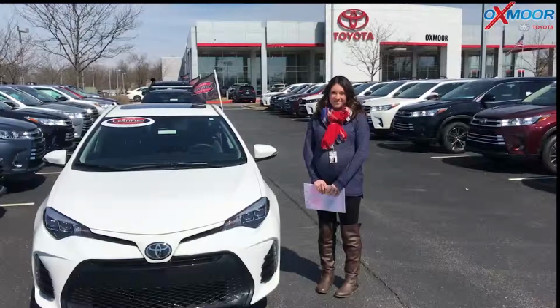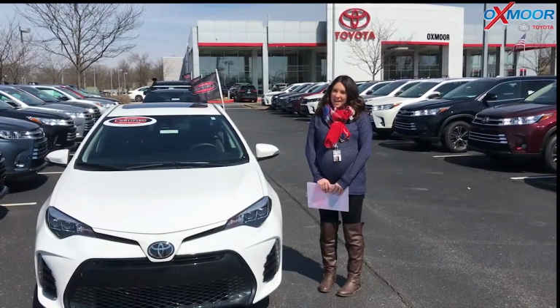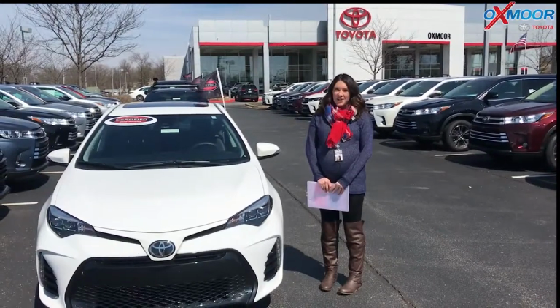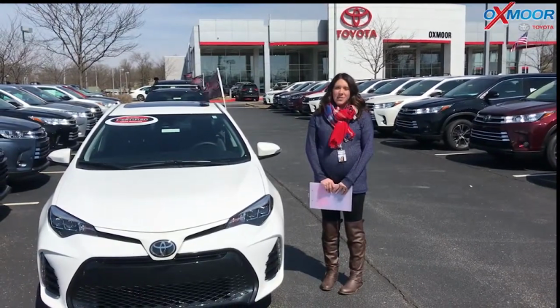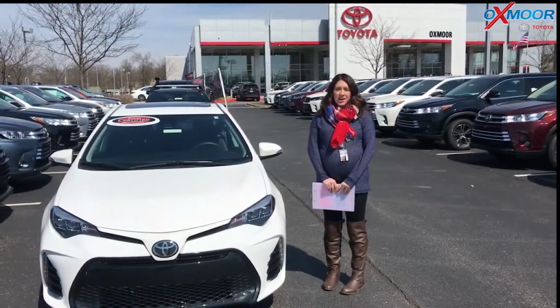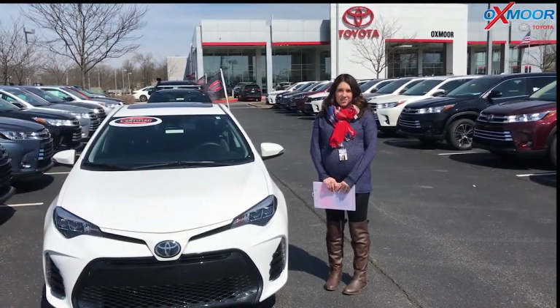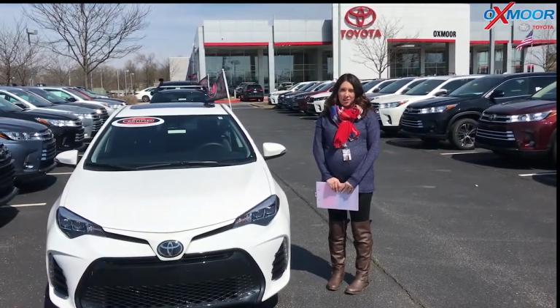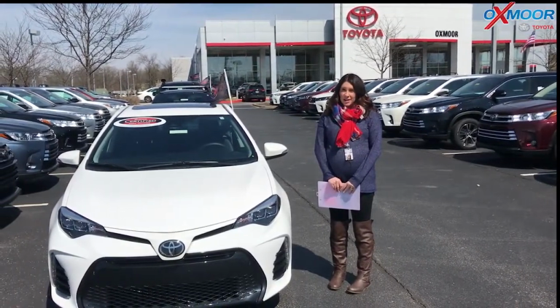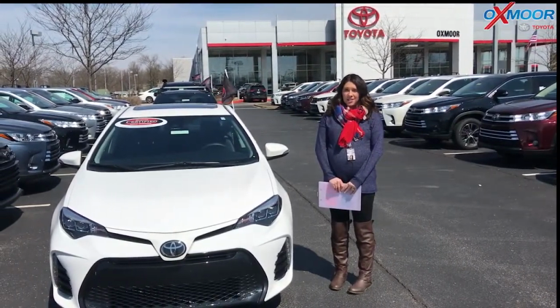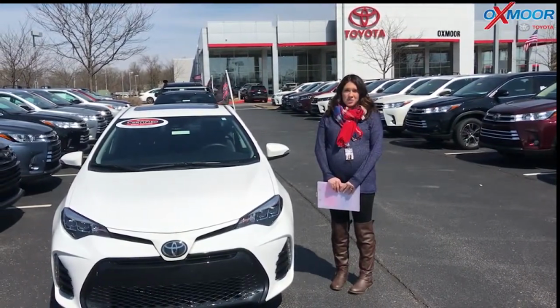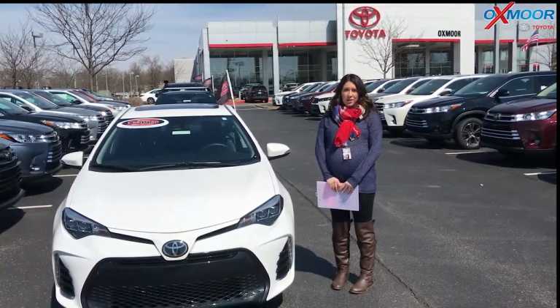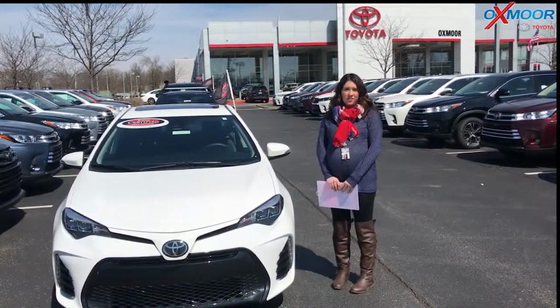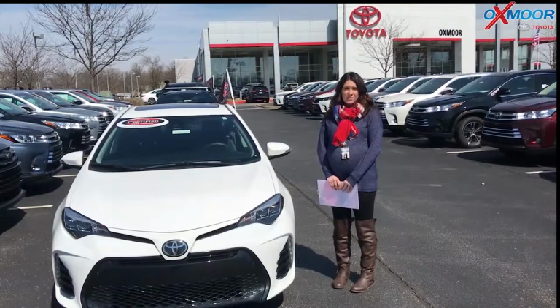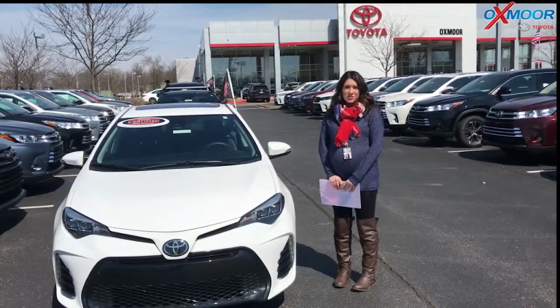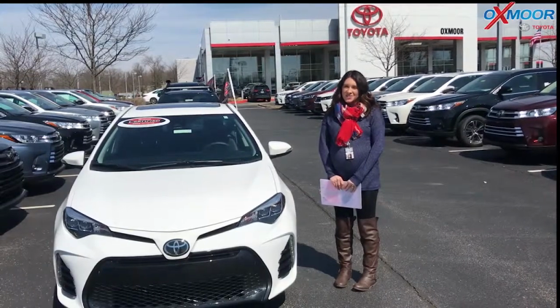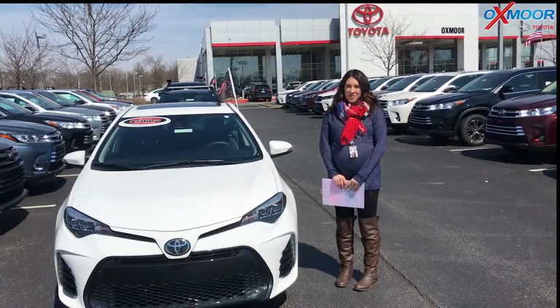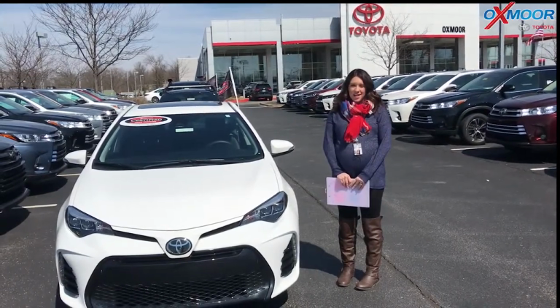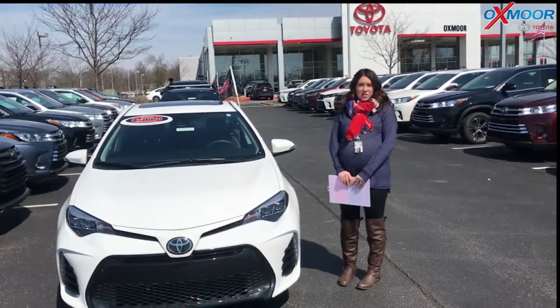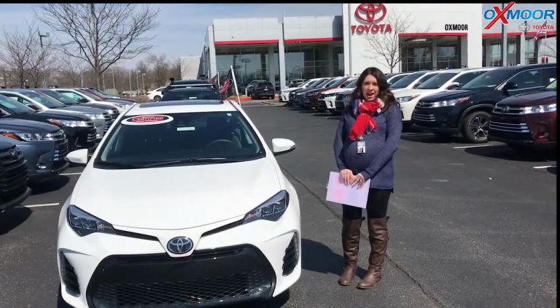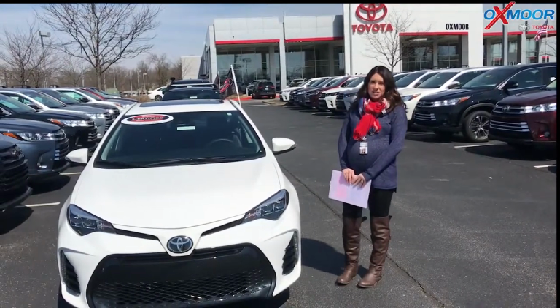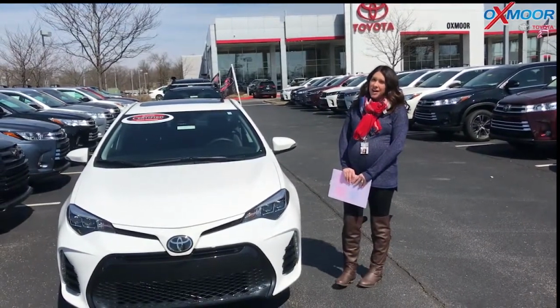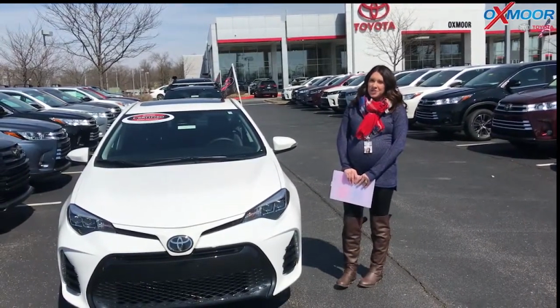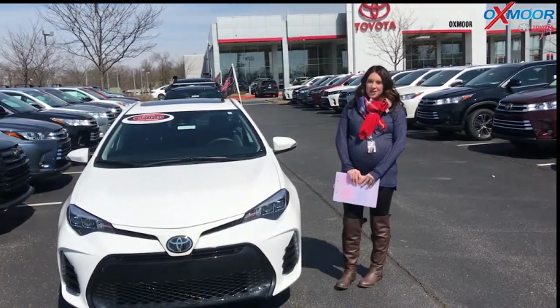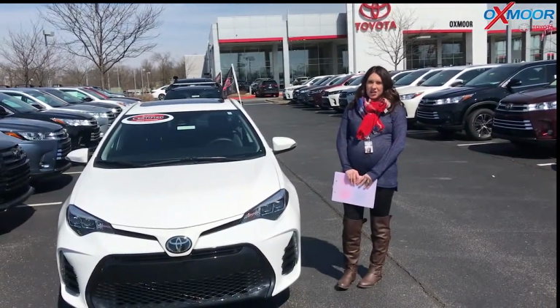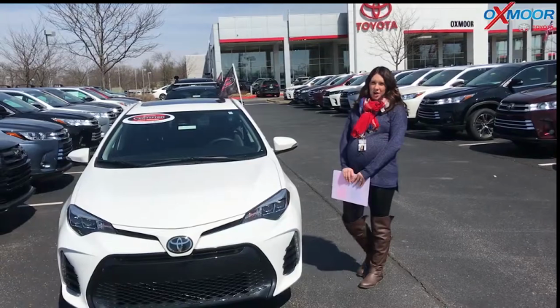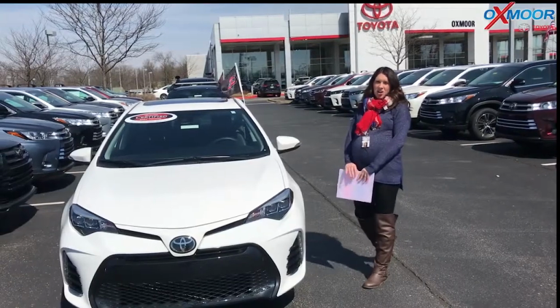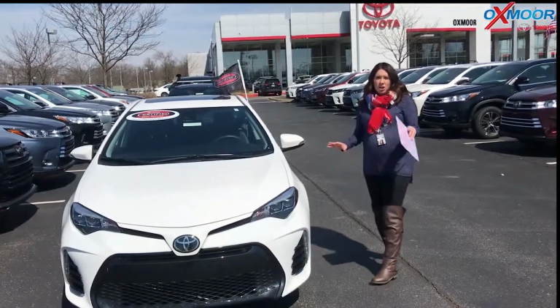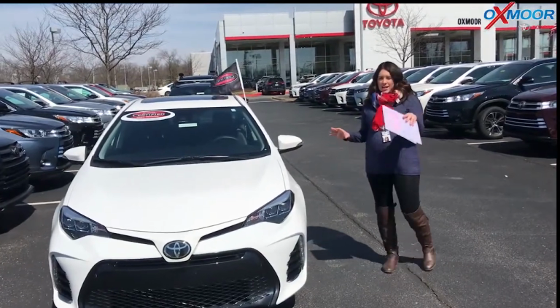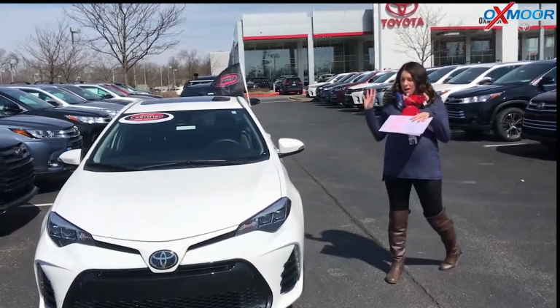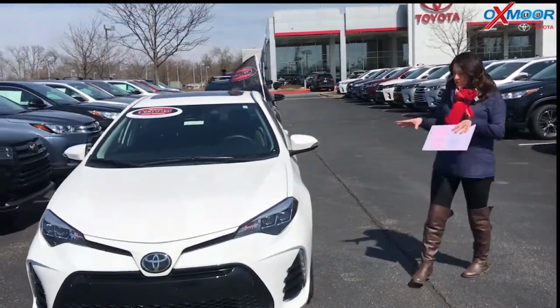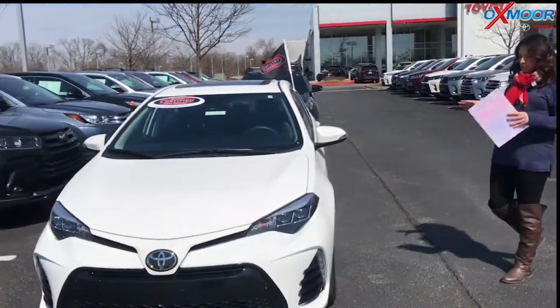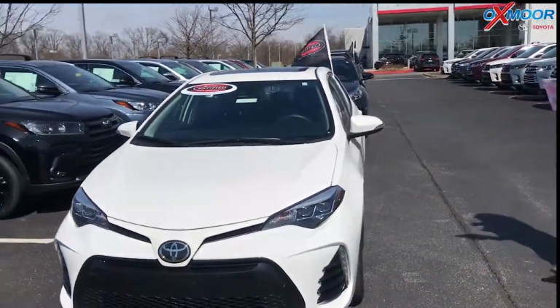Hey everyone, it's Gabrielle with Oxmoor Auto Group. Today we're here at Oxmoor Toyota for our Facebook Used Vehicles of the Week. This week we have three certified pre-owned Toyotas to share with you guys. We're going to go ahead and go over some information on these.